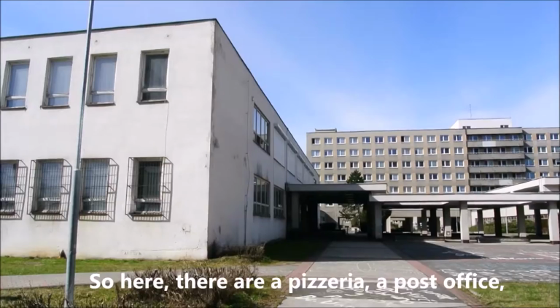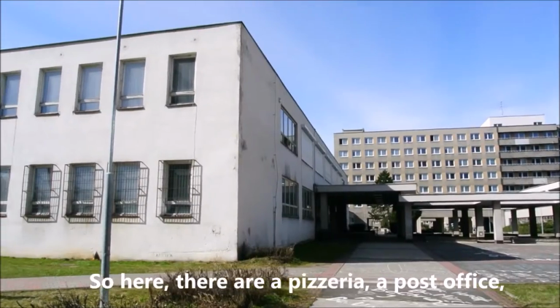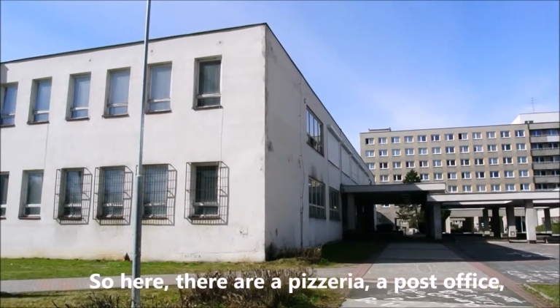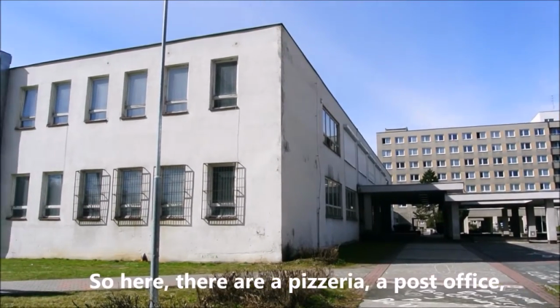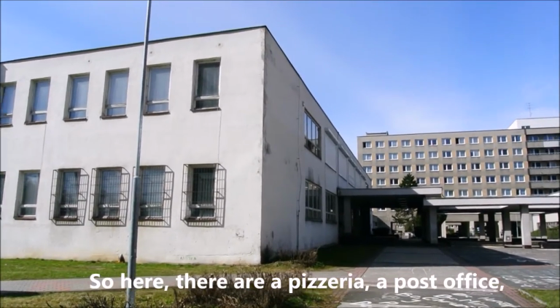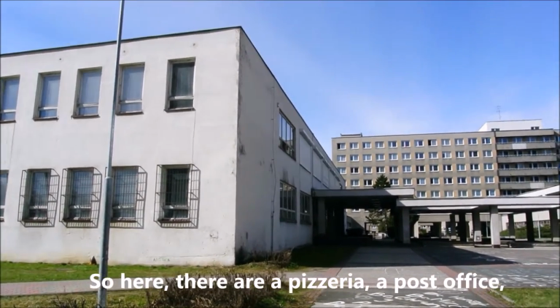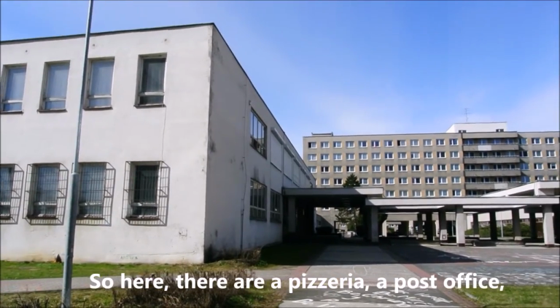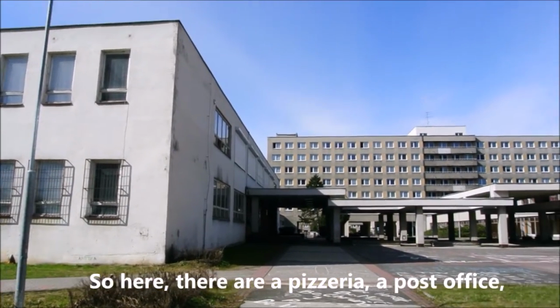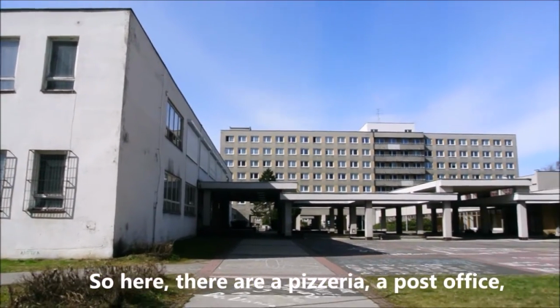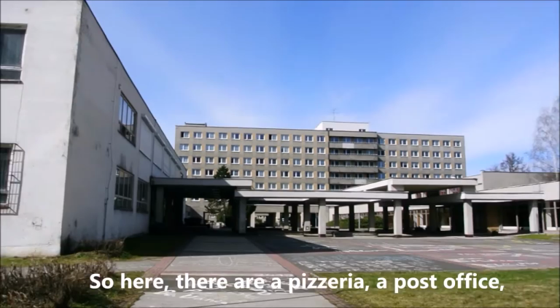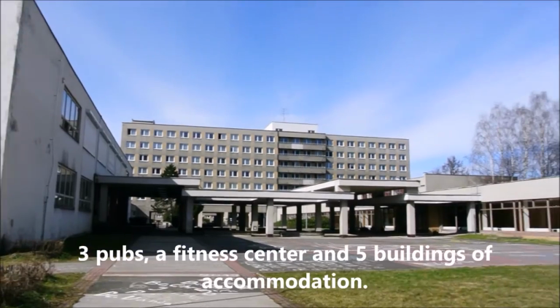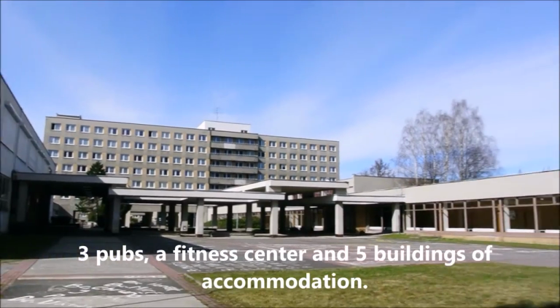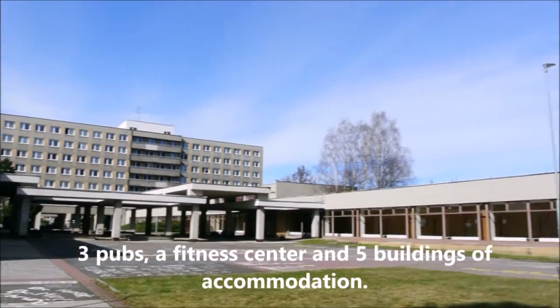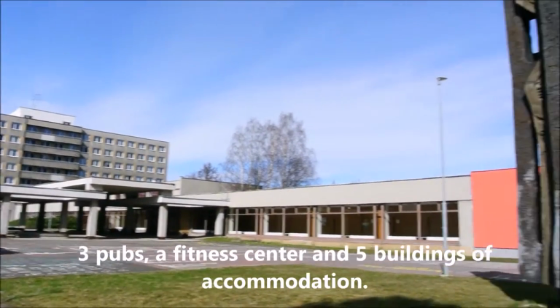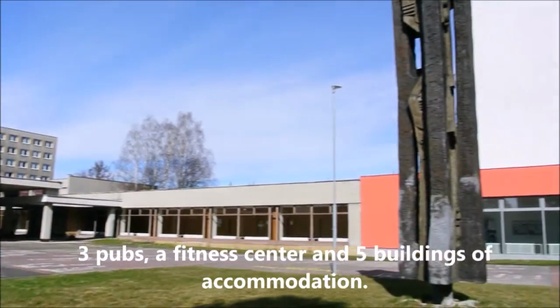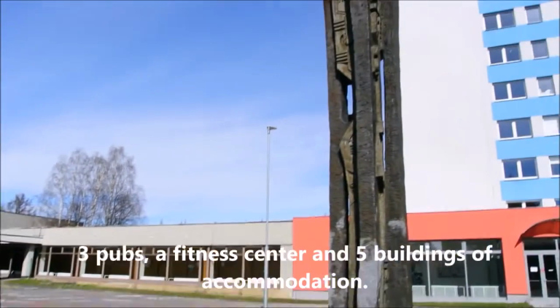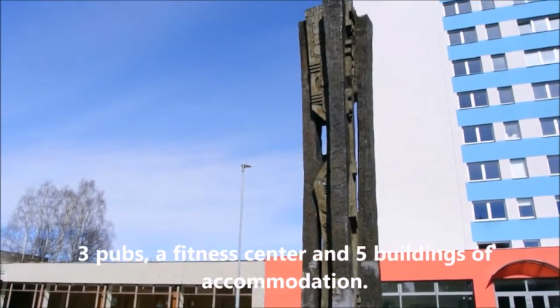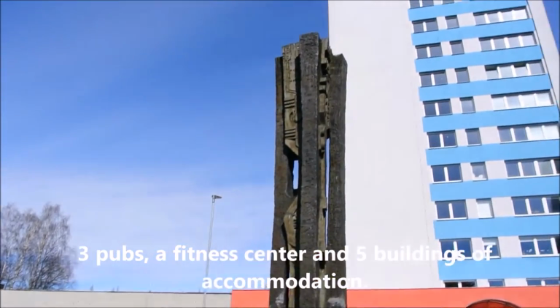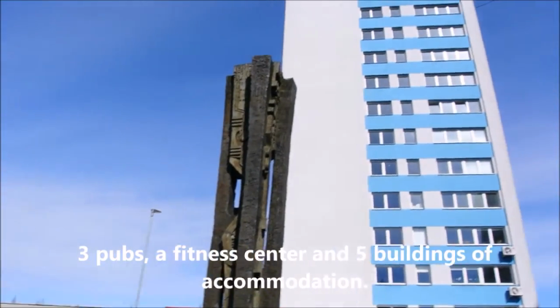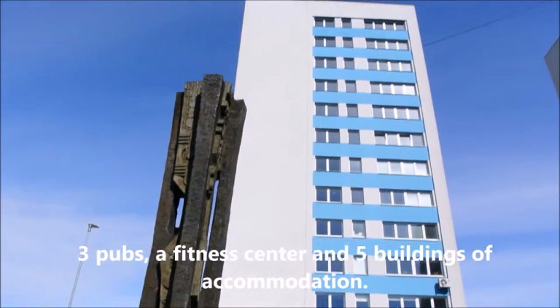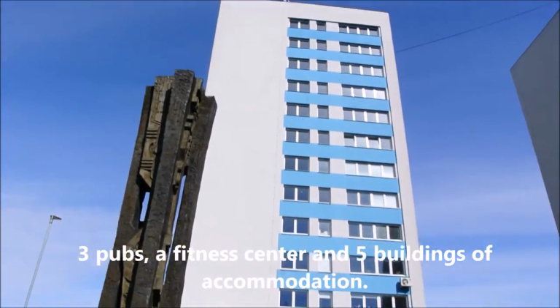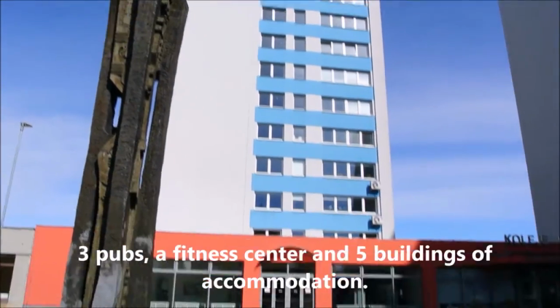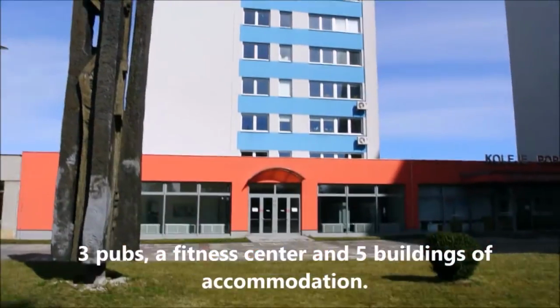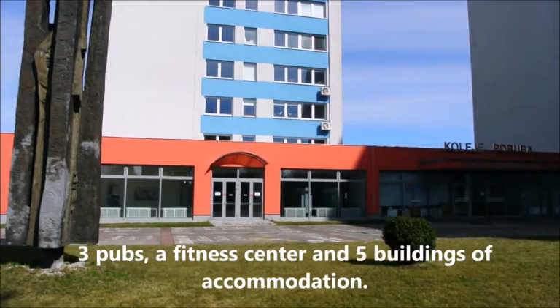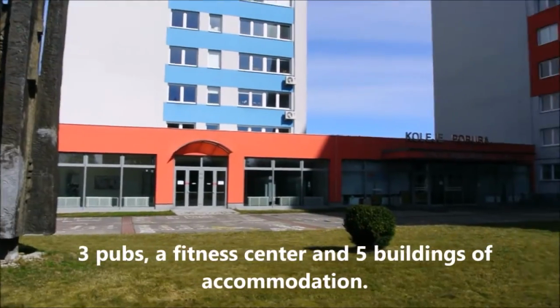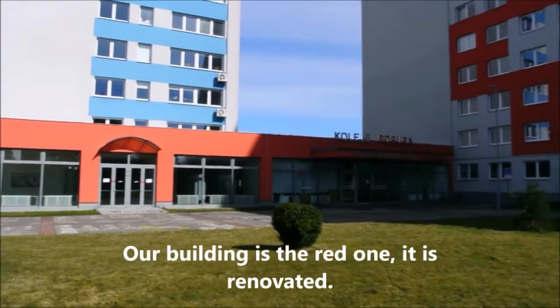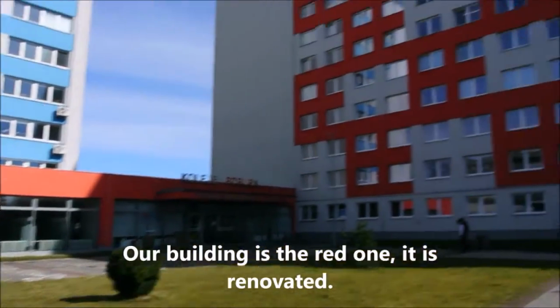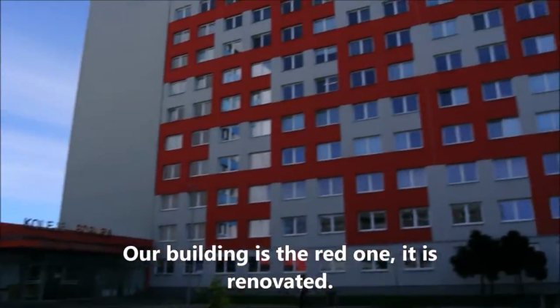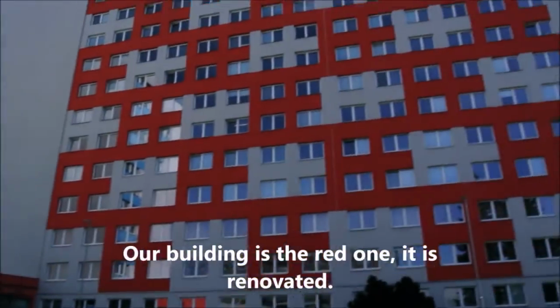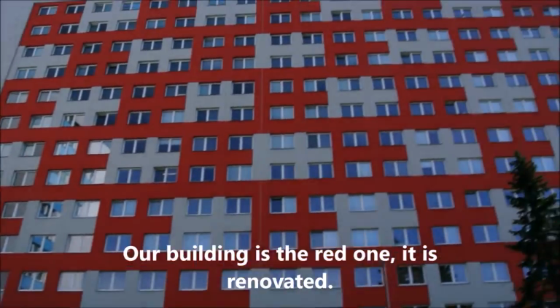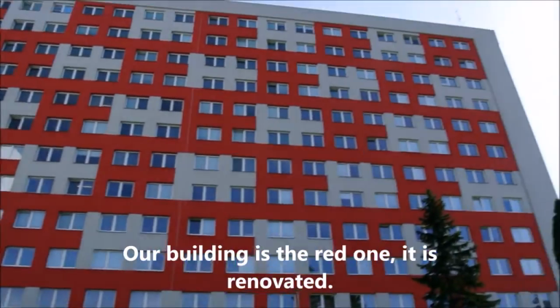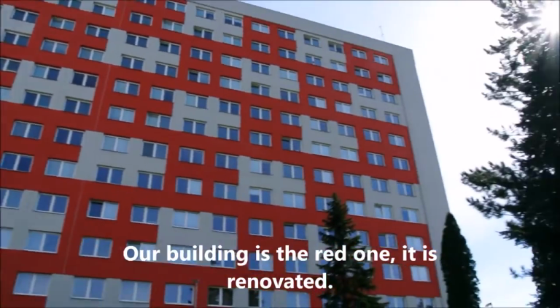So here there are pizzerias, a post office, 3 pubs, a fitness center and 5 buildings of accommodation. Our building is the red one — it's renovated.